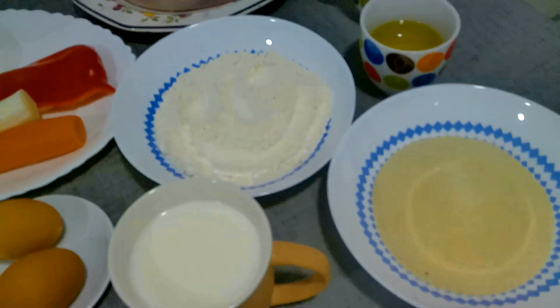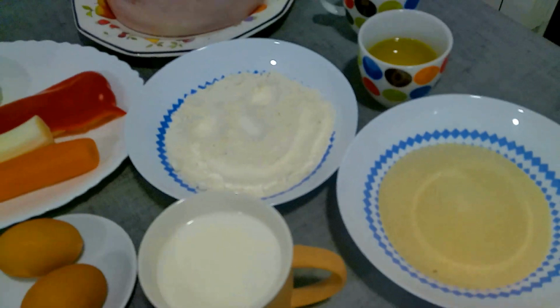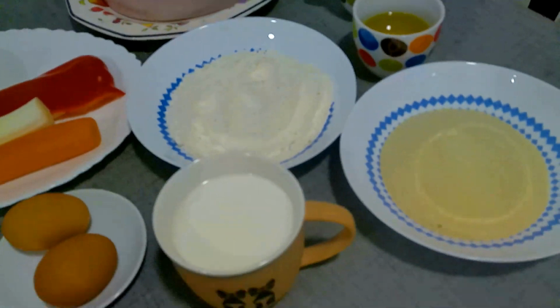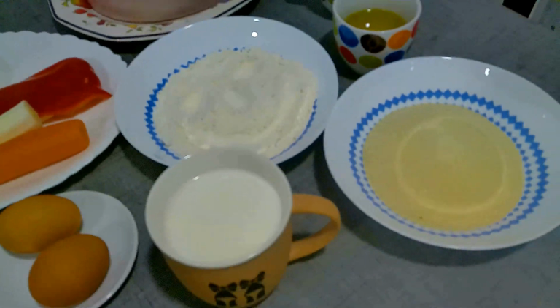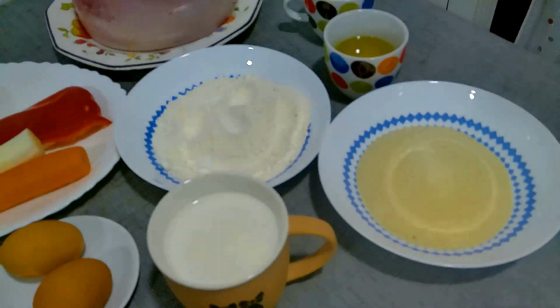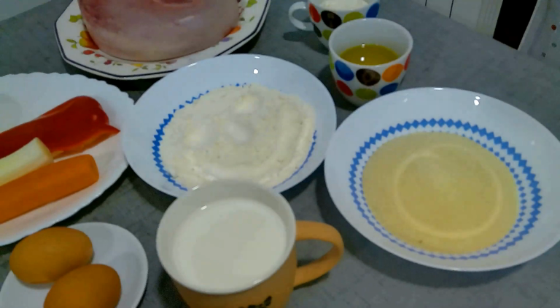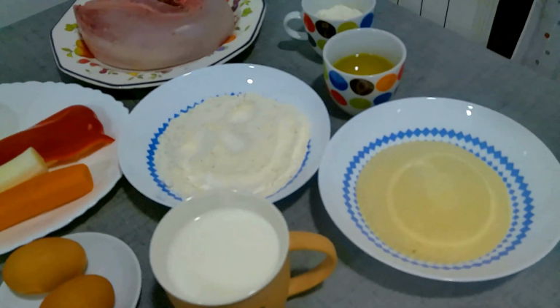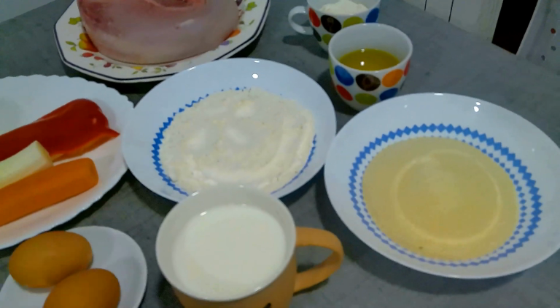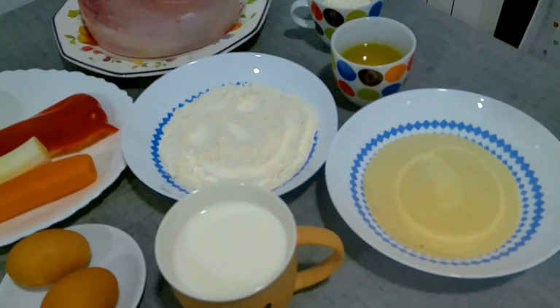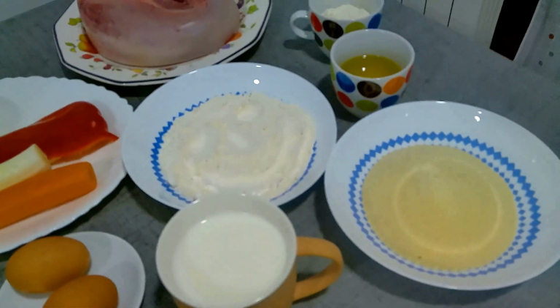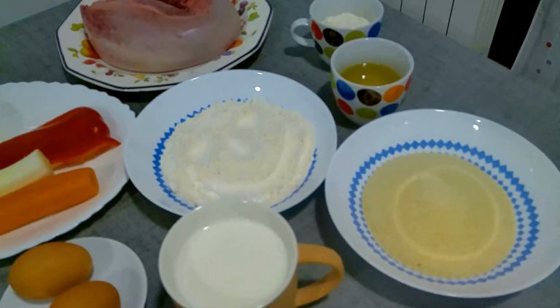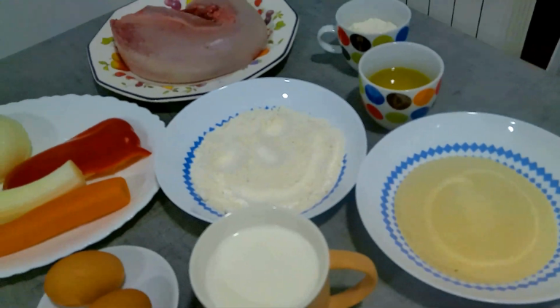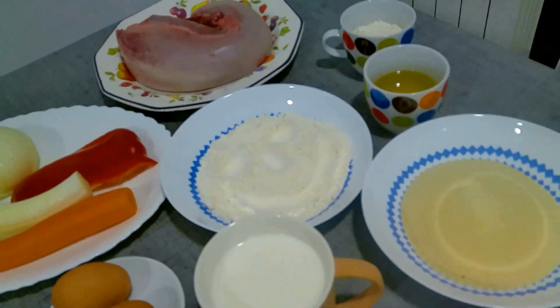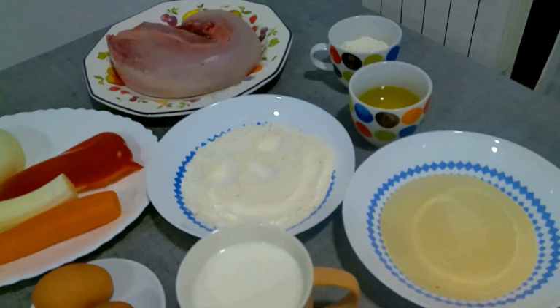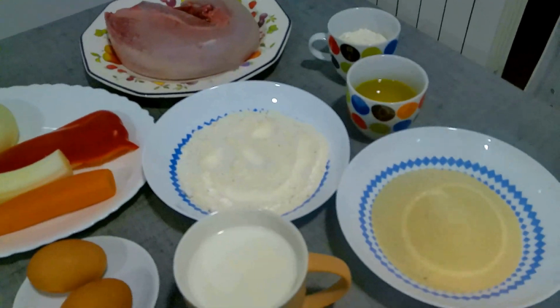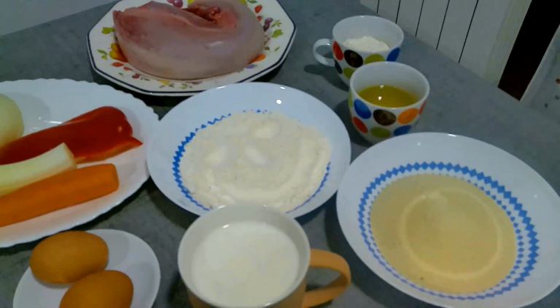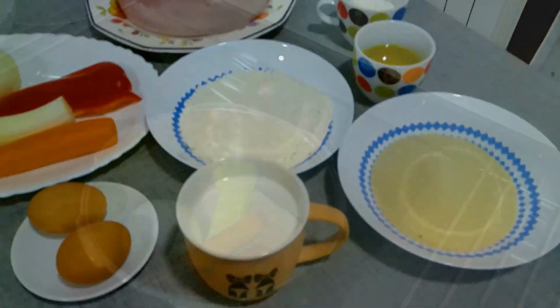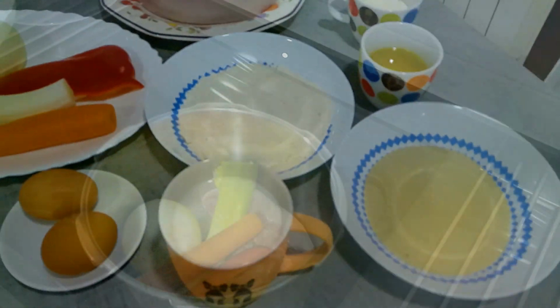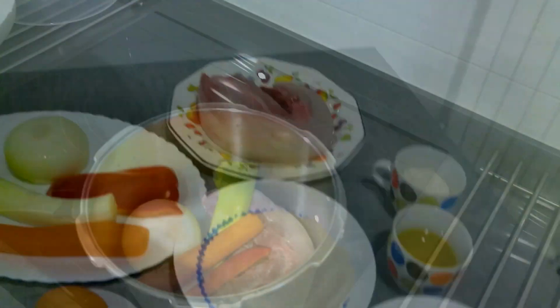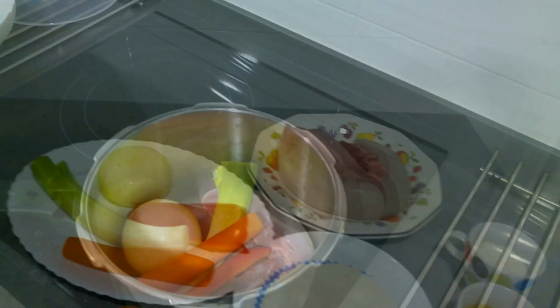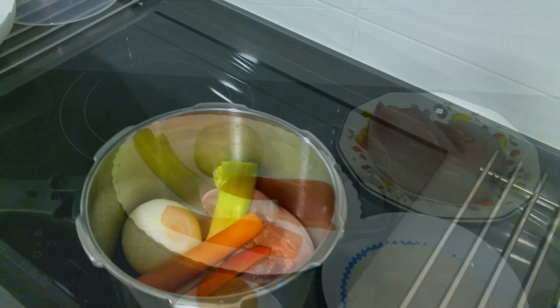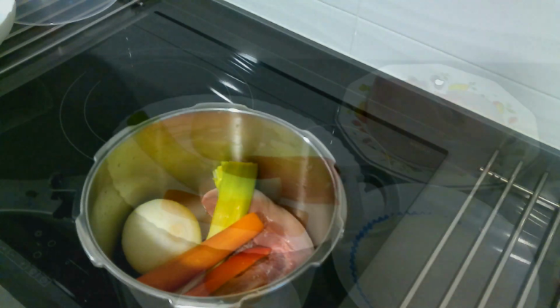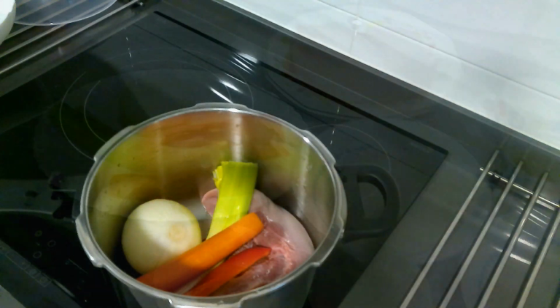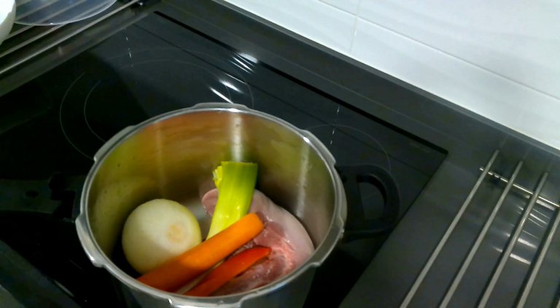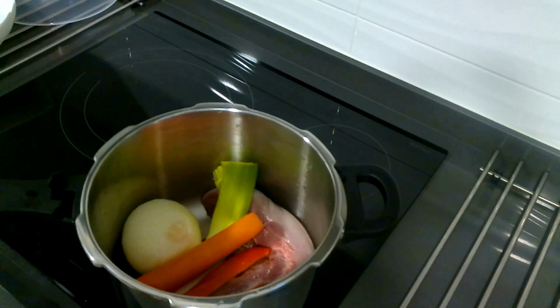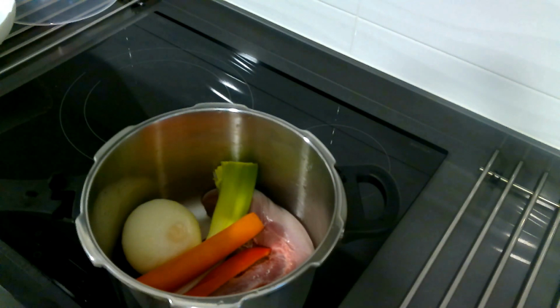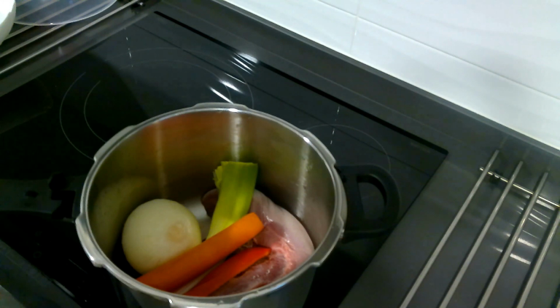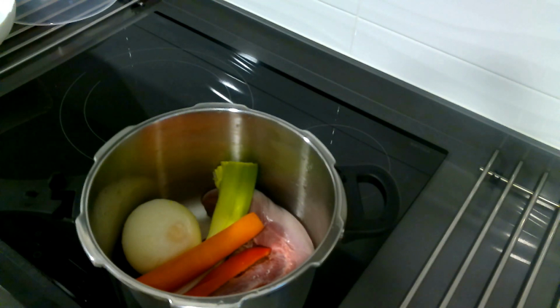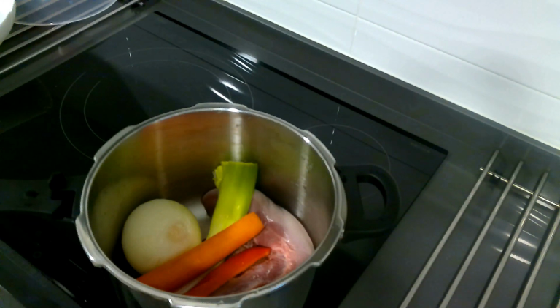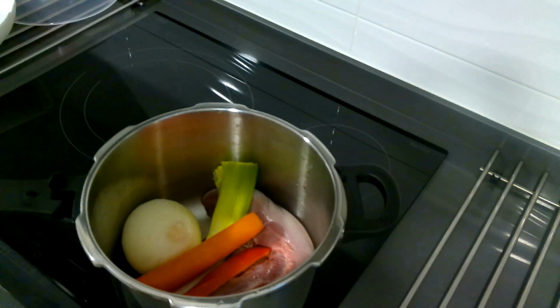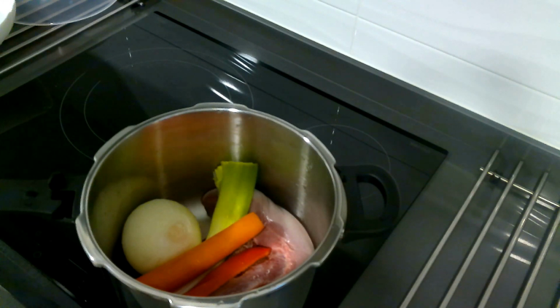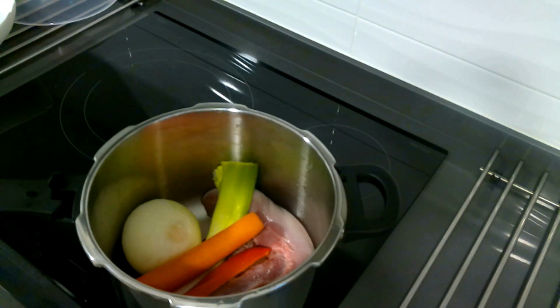We are going to accompany with a salad, more than anything for the conscience. Let's go with the preparation. It's more simple than what it could appear.